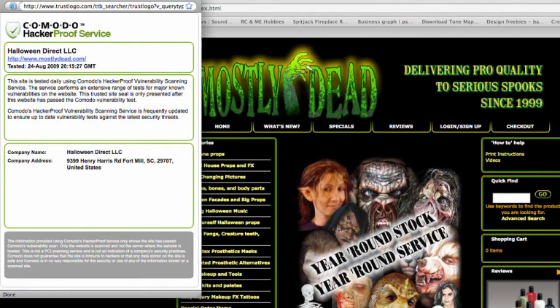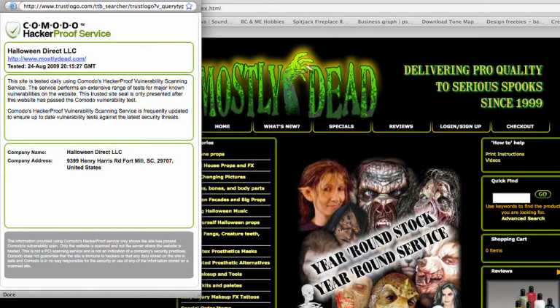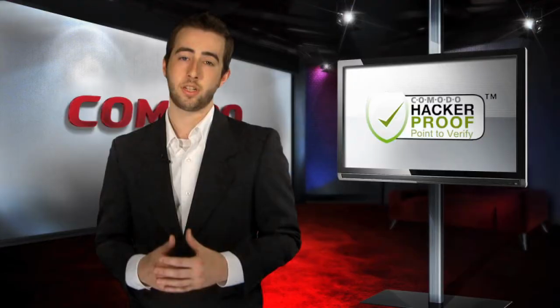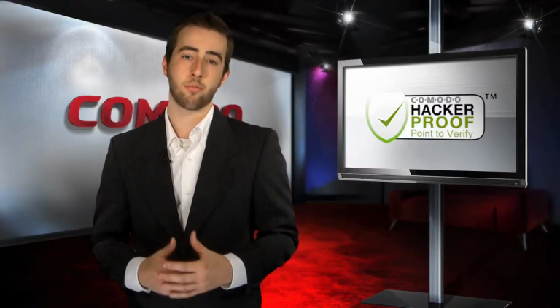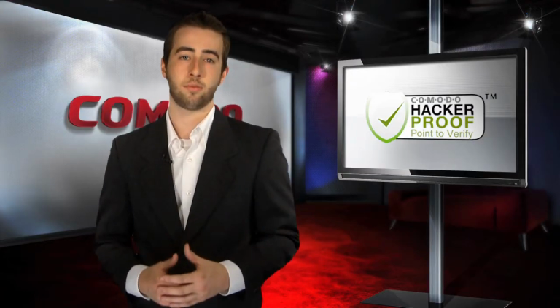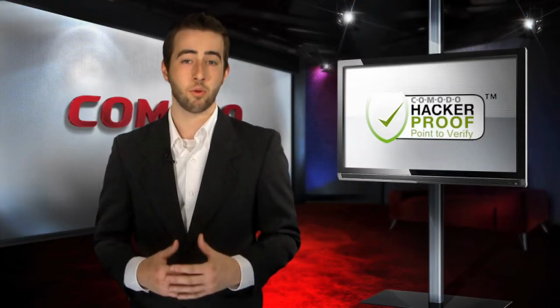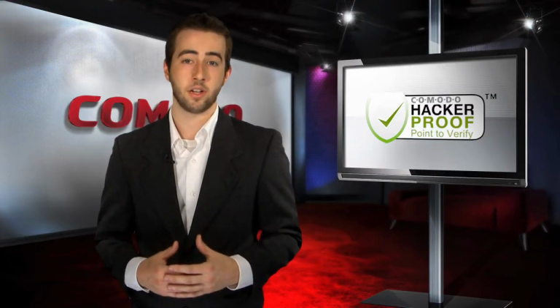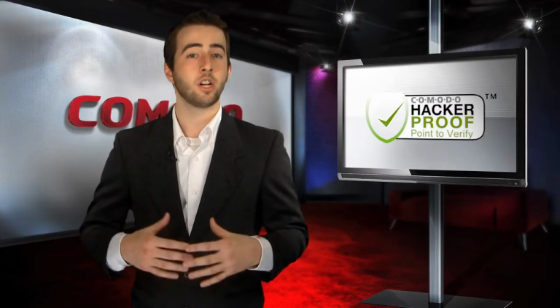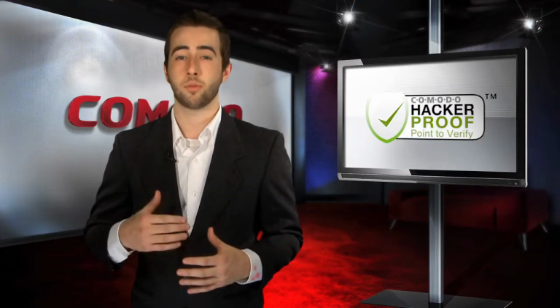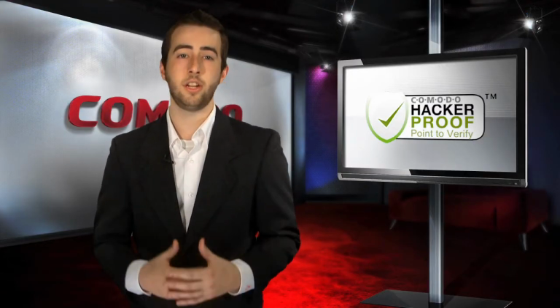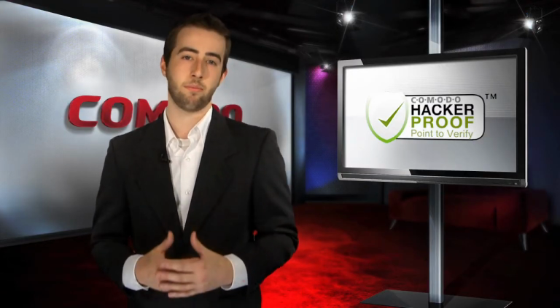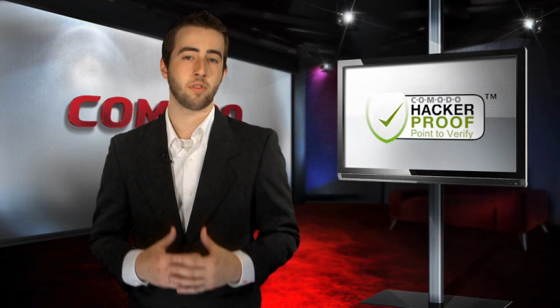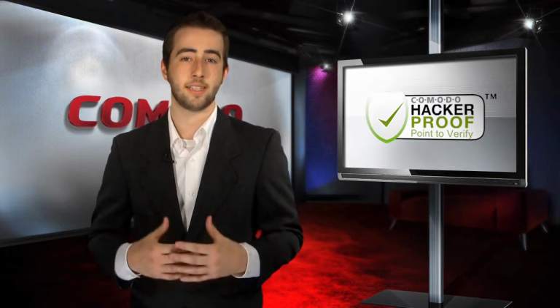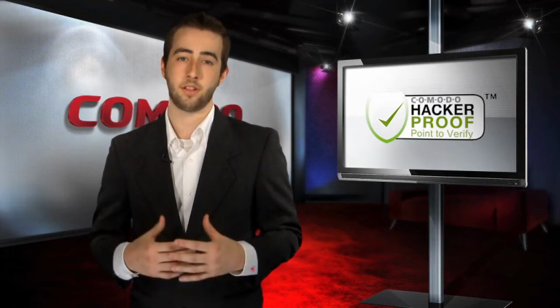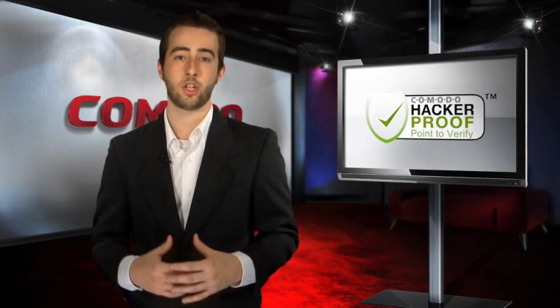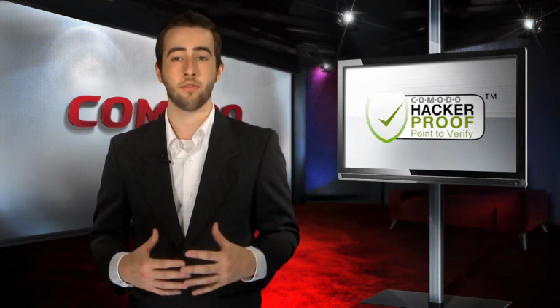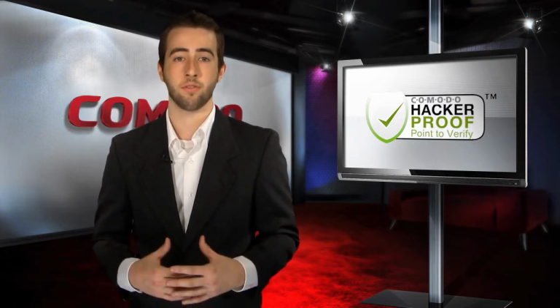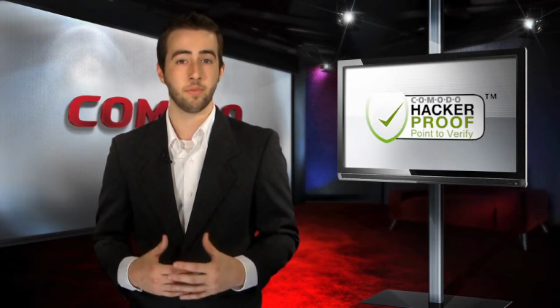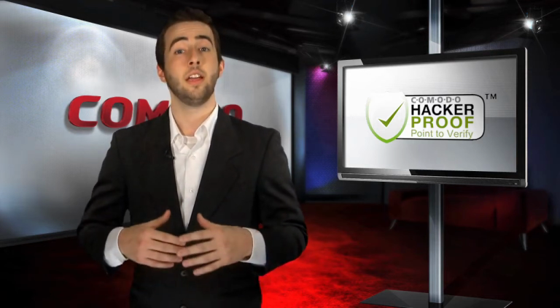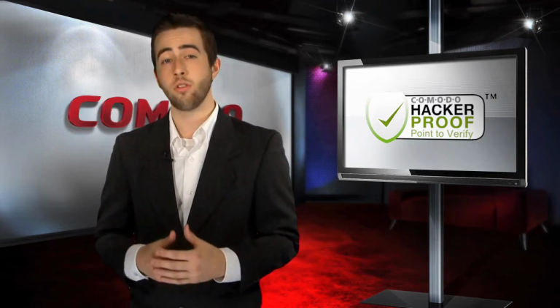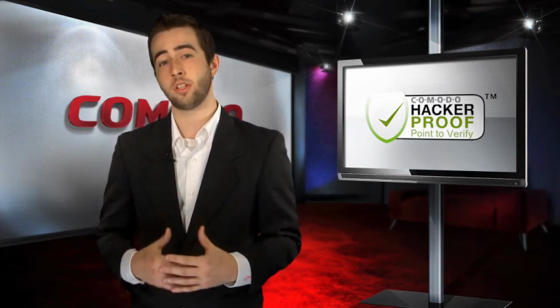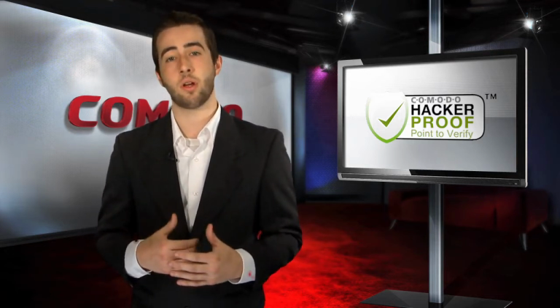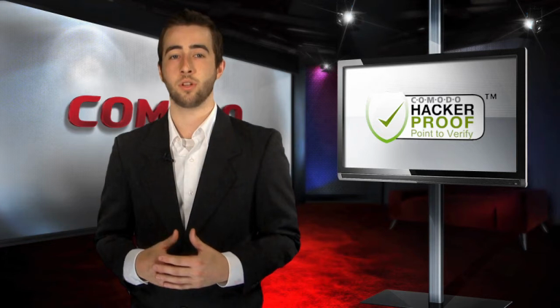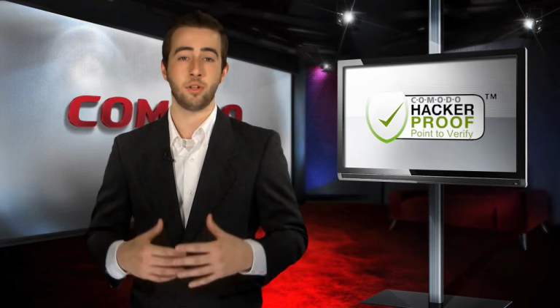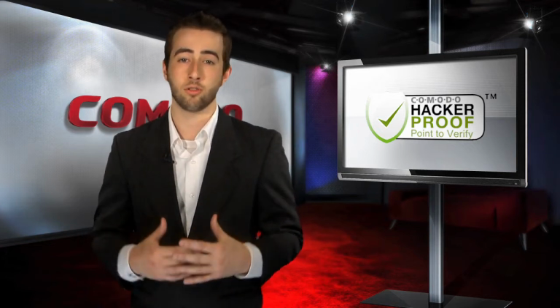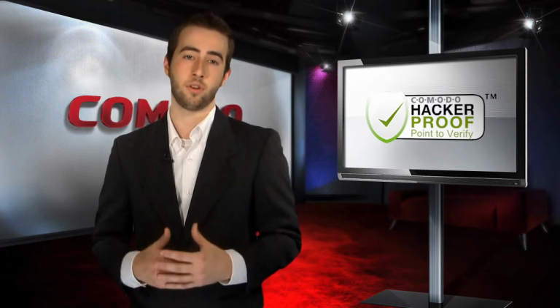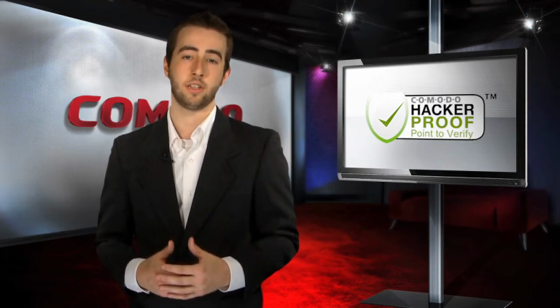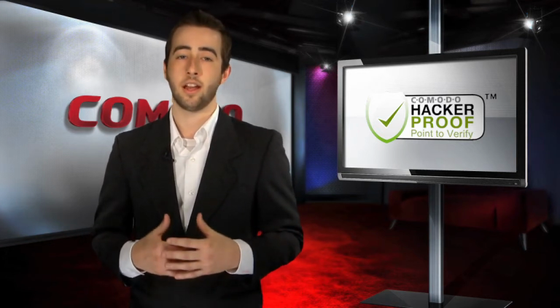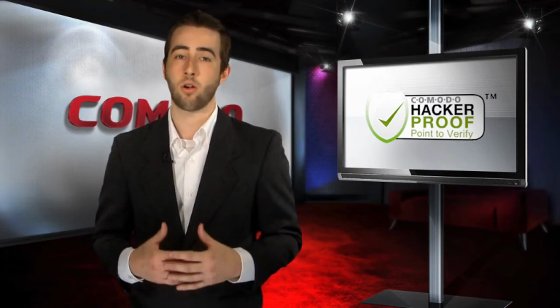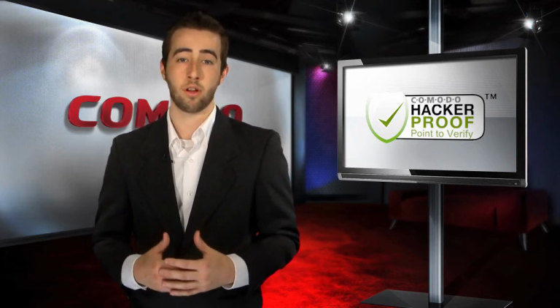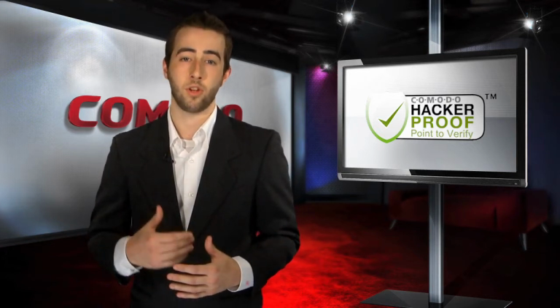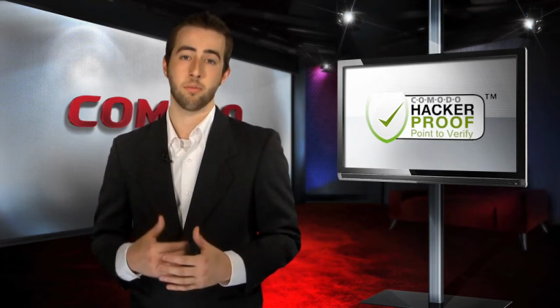By employing a trusted hacker-proof Trustmark on your website, customers will see your commitment to providing a safe and secure shopping environment for them. In turn, their trust in your website will contribute to increased conversion rates and higher overall revenue for your company.